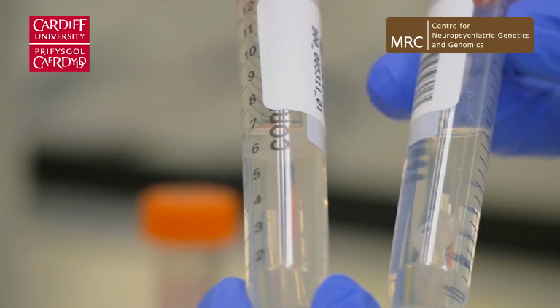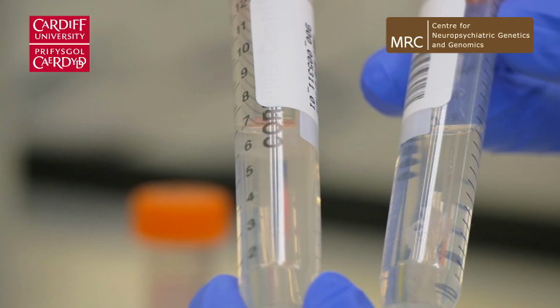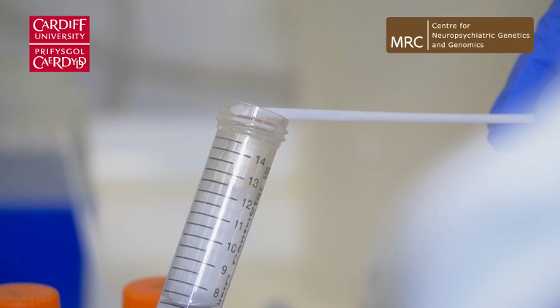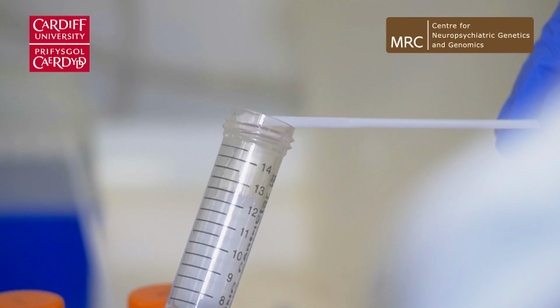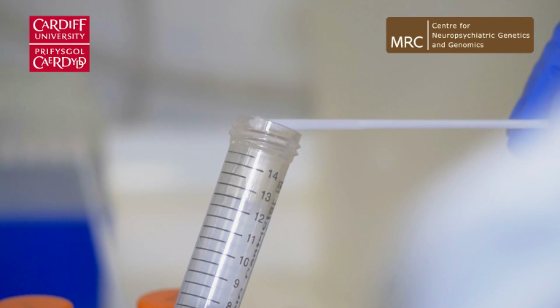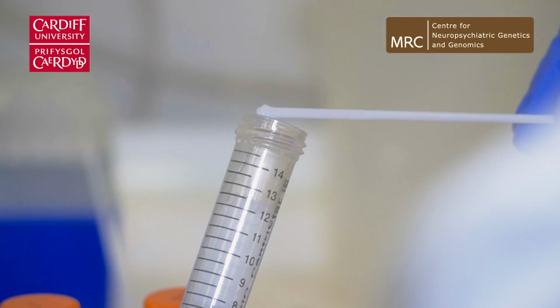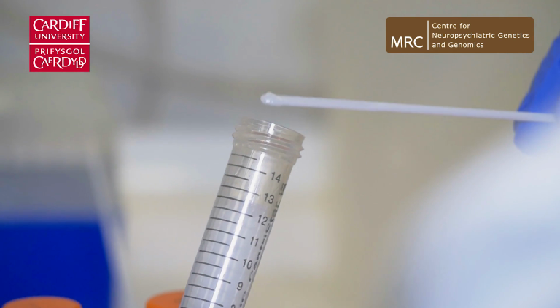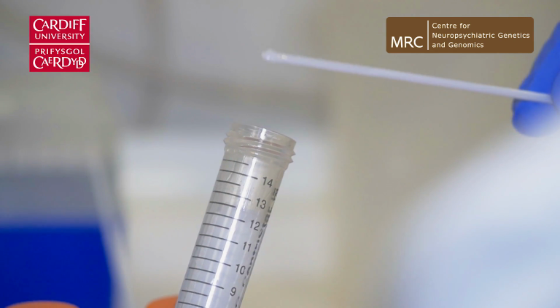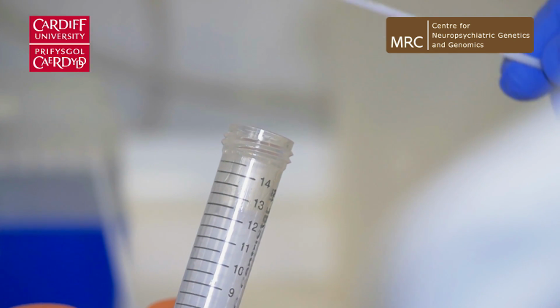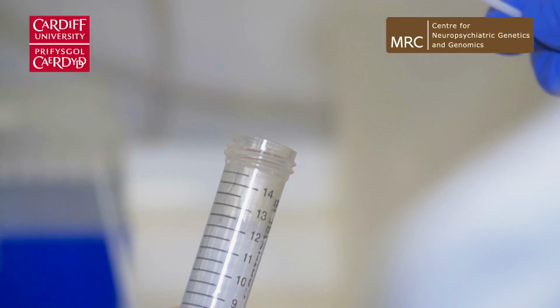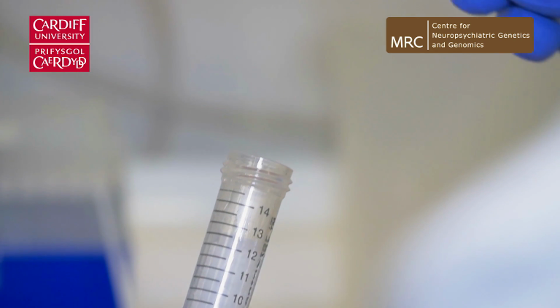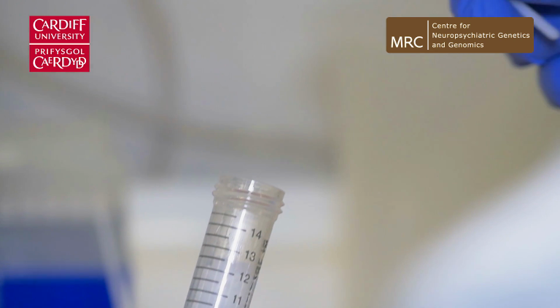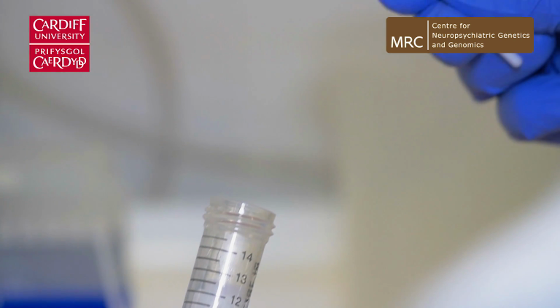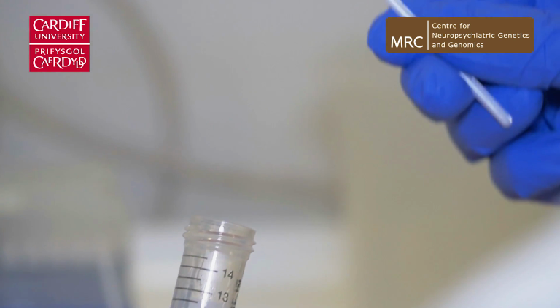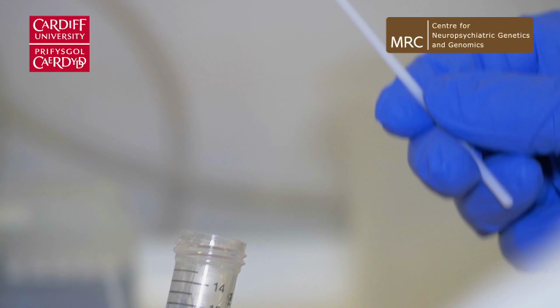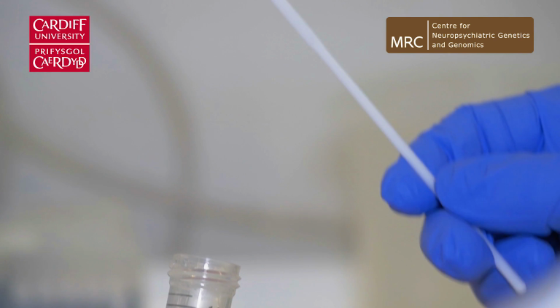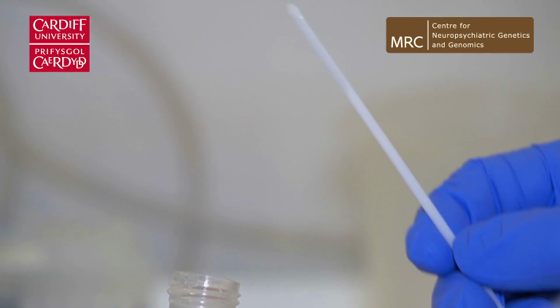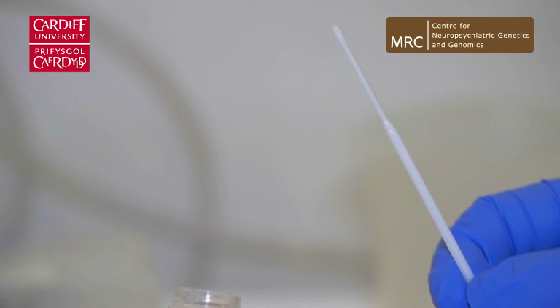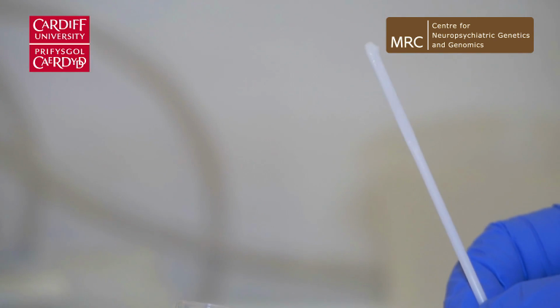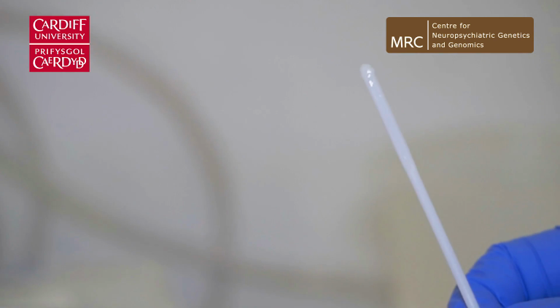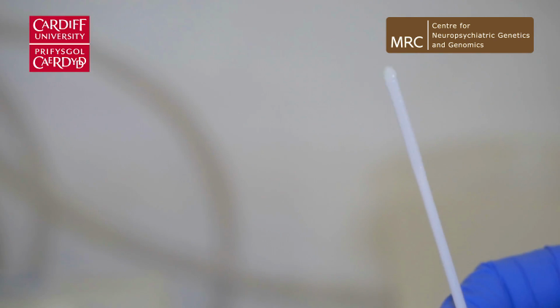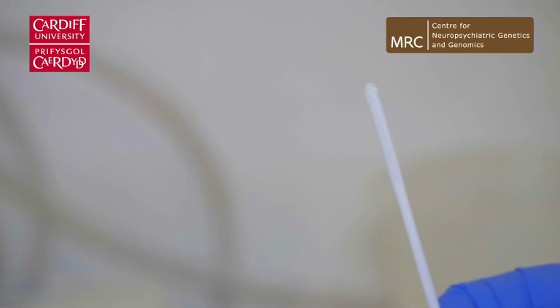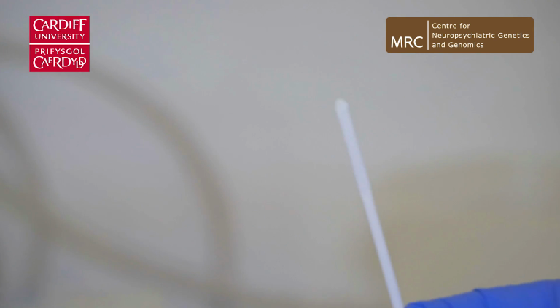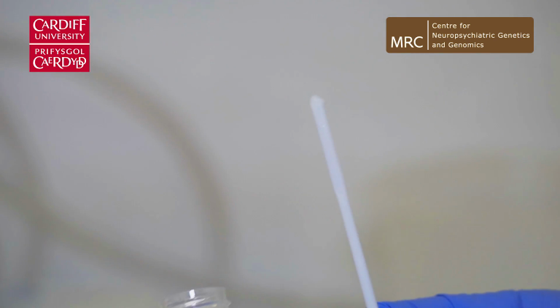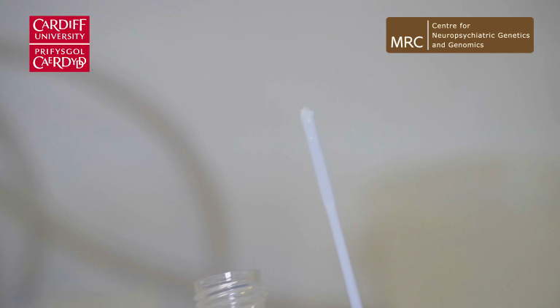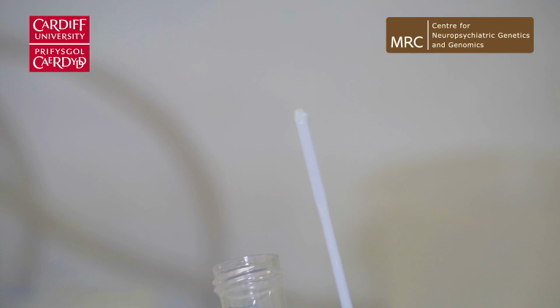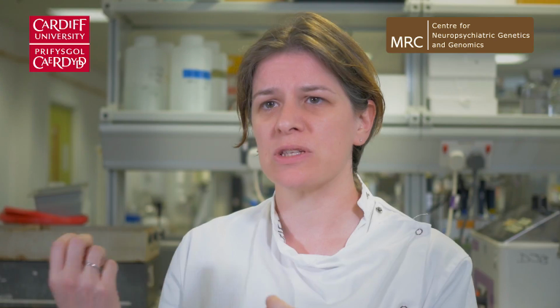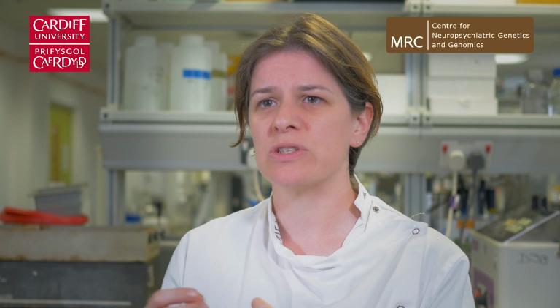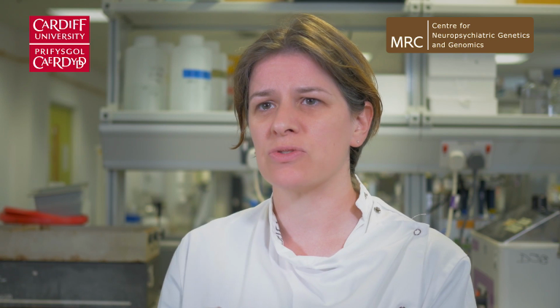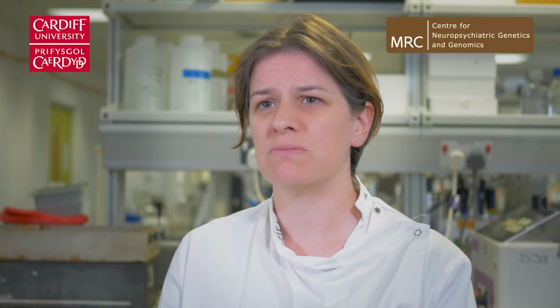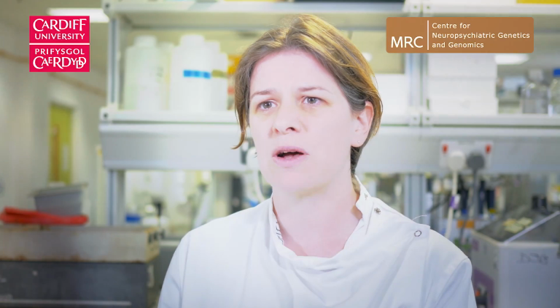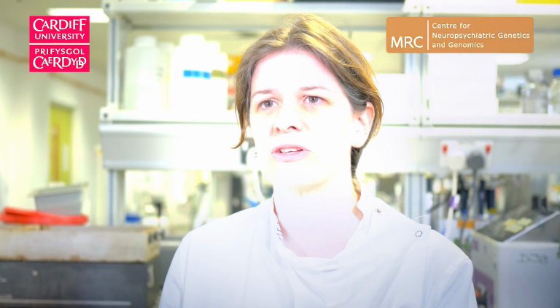I find that really quite satisfying to see it forming when you add in the ethanol, because you know that the procedure has worked correctly and you know you've got a good yield of sample to then use in the downstream applications.